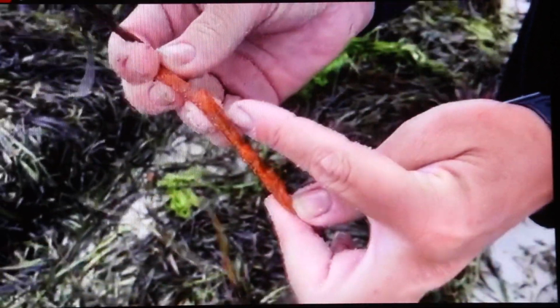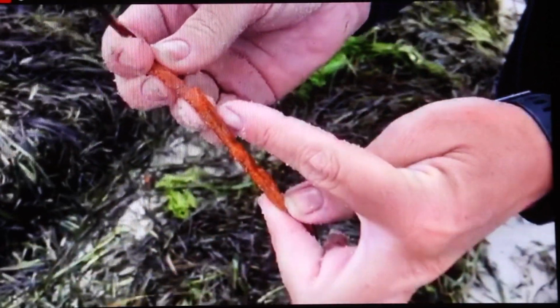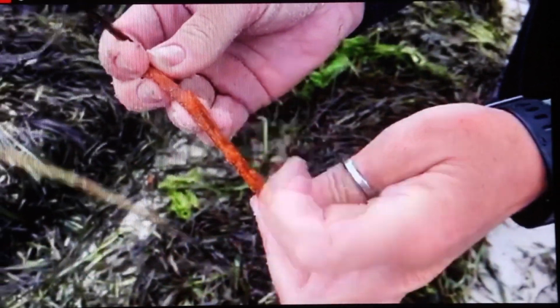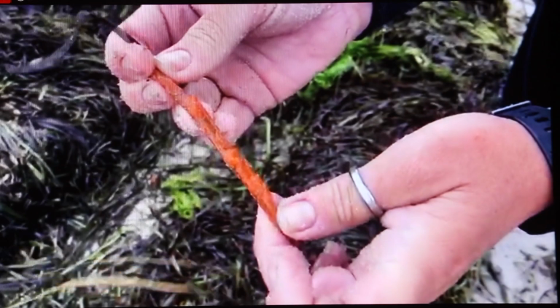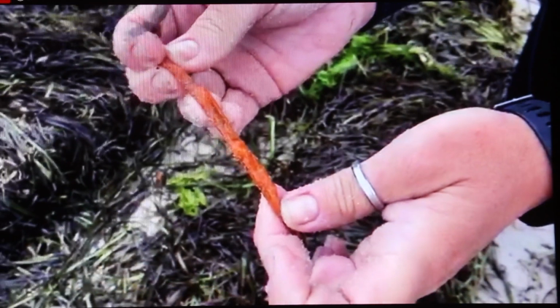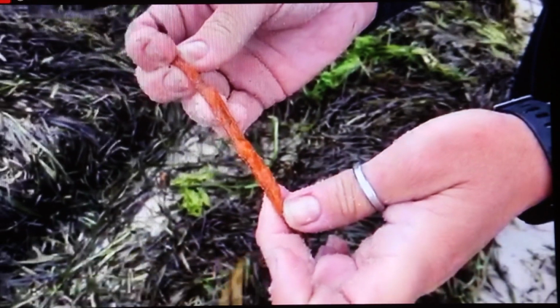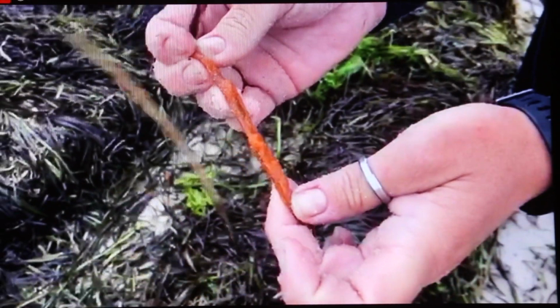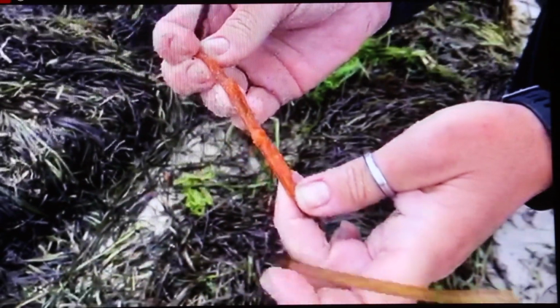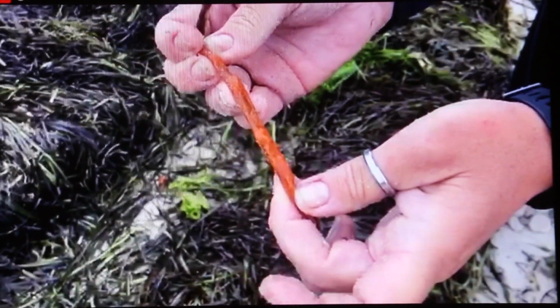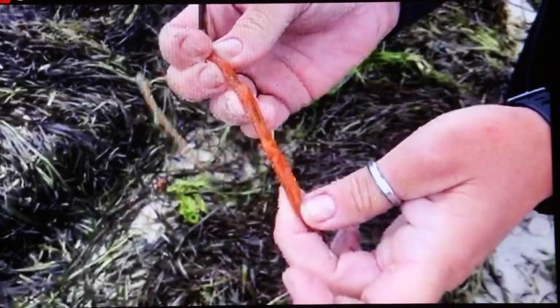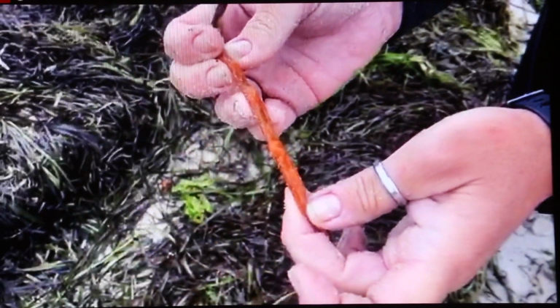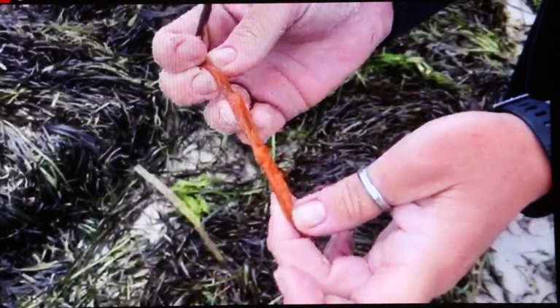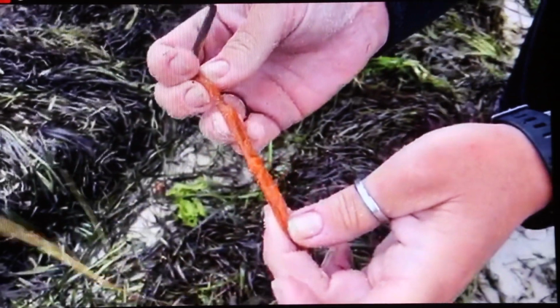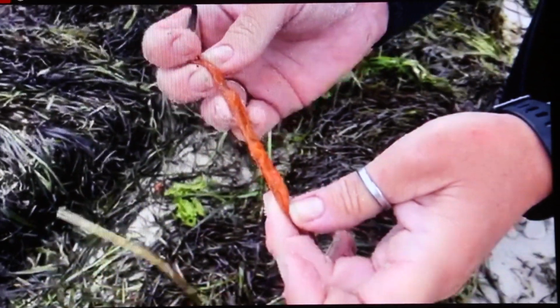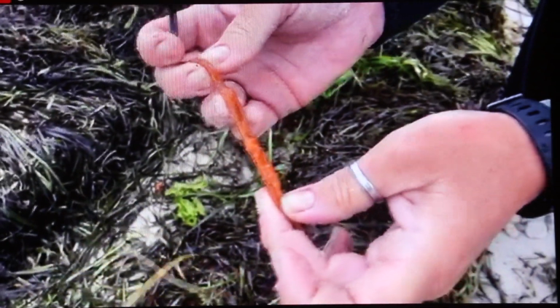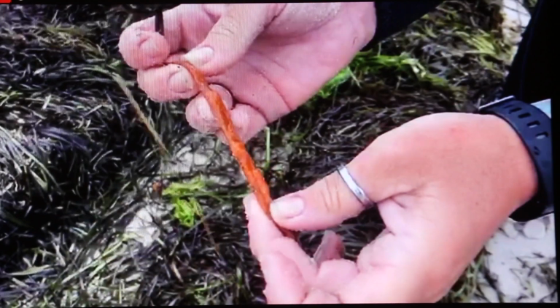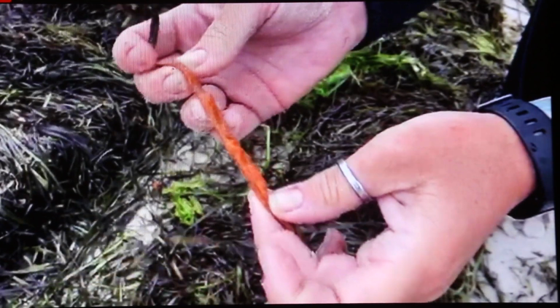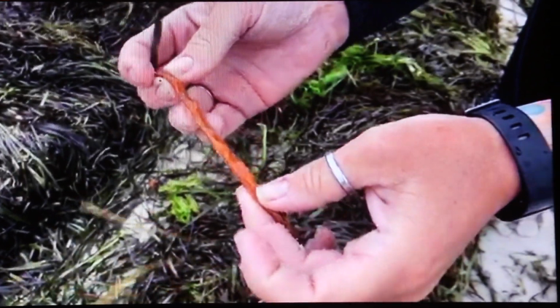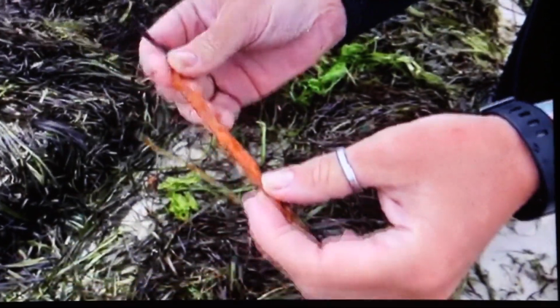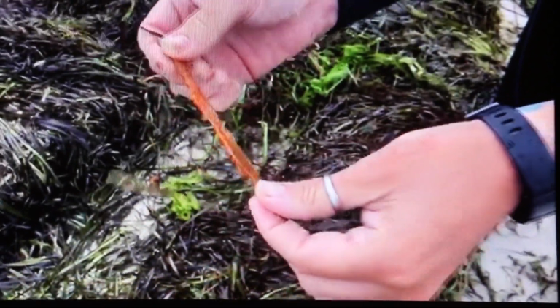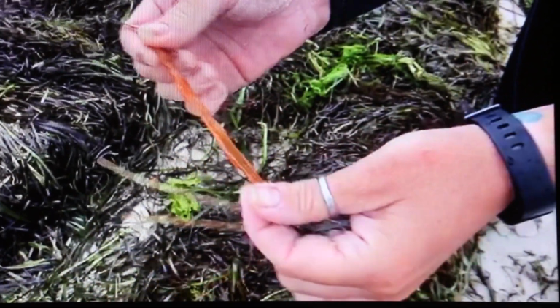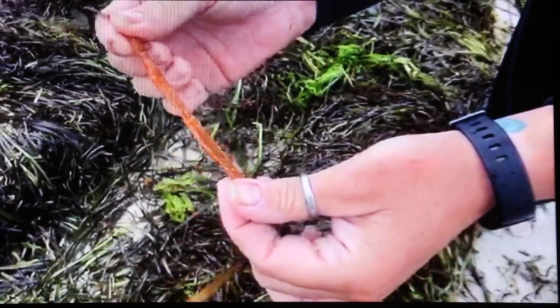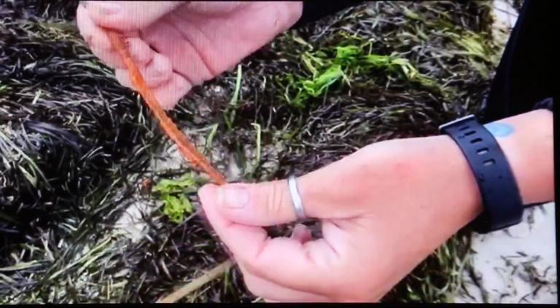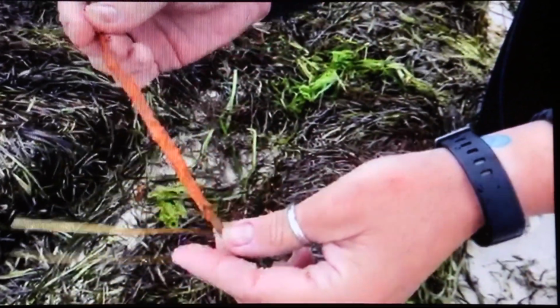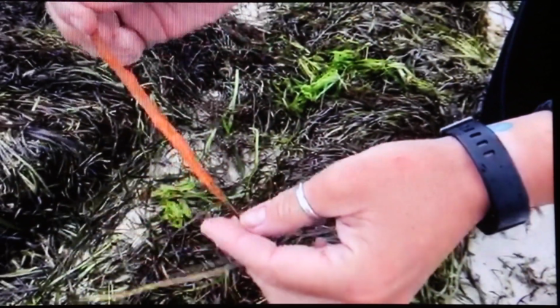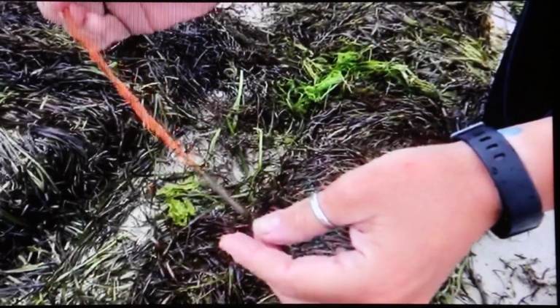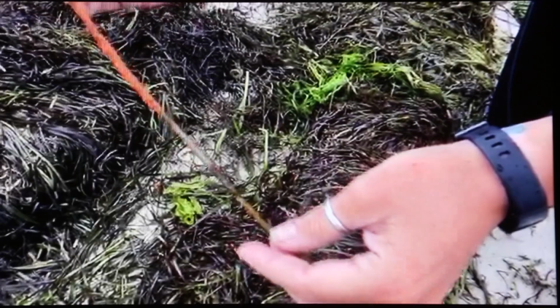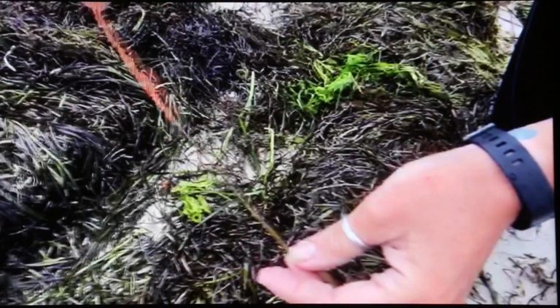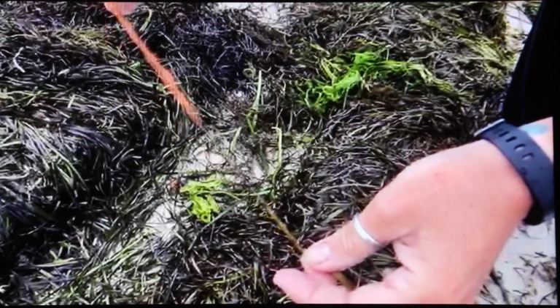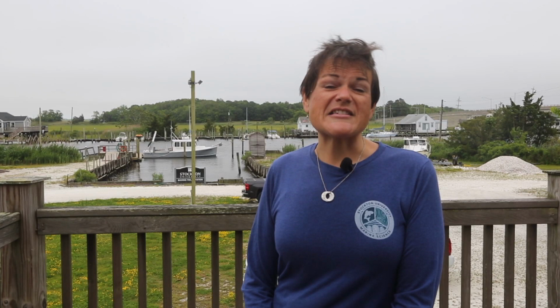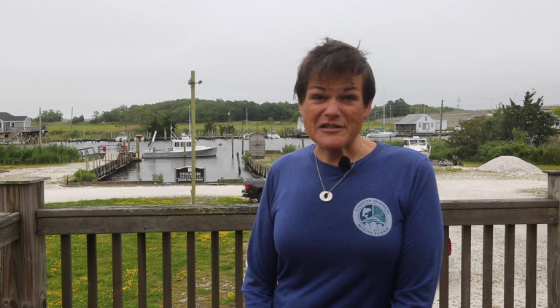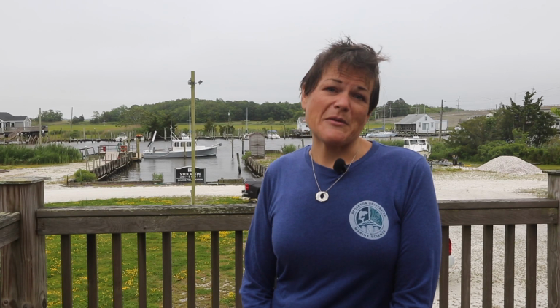This is a sea grass blade that's covered in a tunicate — somewhat clear and translucent. Tunicates are actually pretty close relatives to vertebrates and have a pretty involved filtration system and feeding mechanism. It encases itself around a sea grass blade.